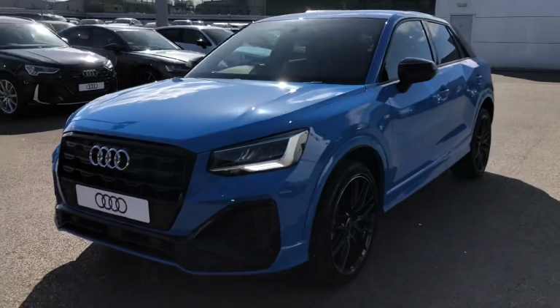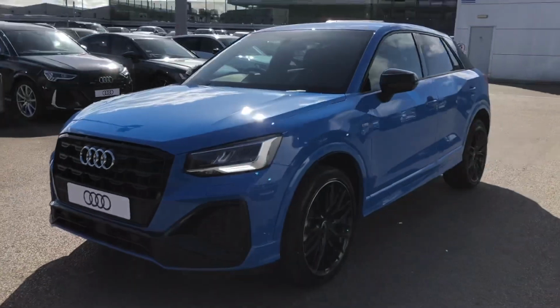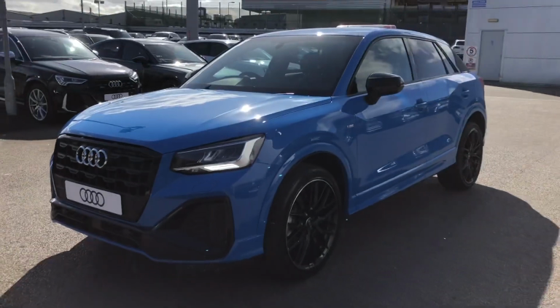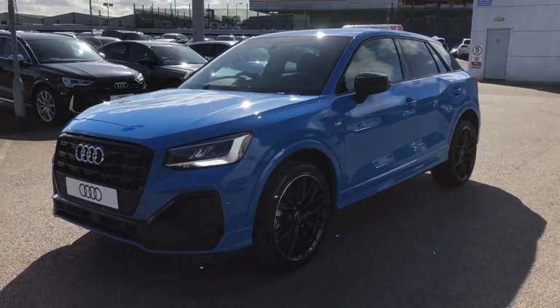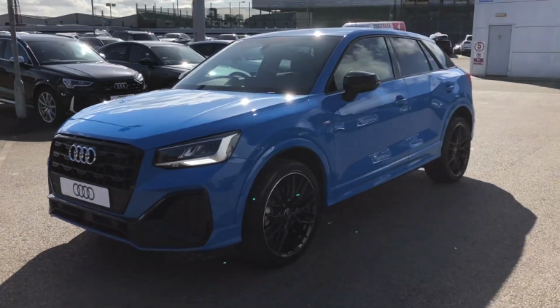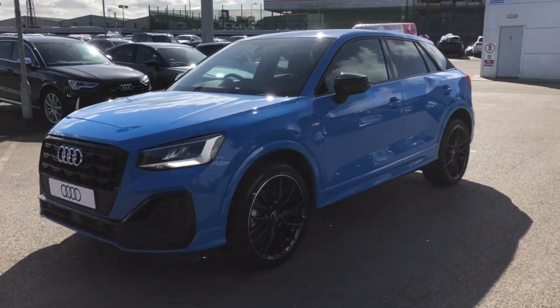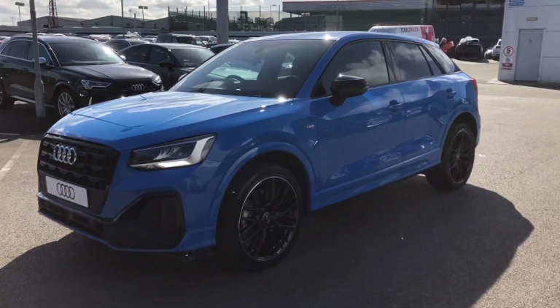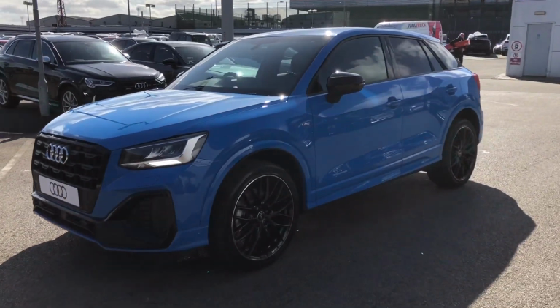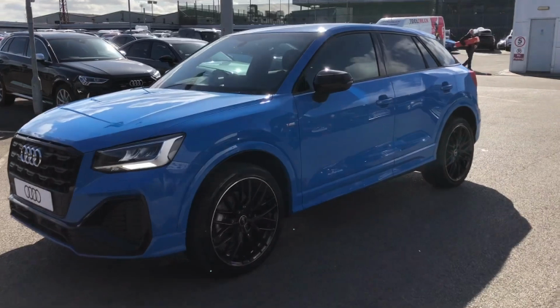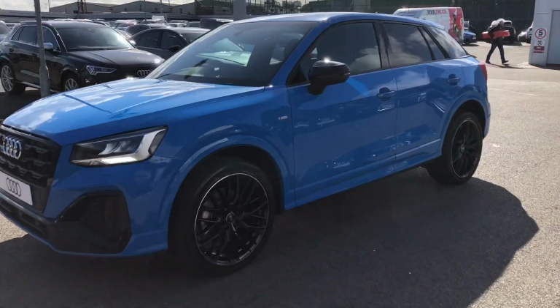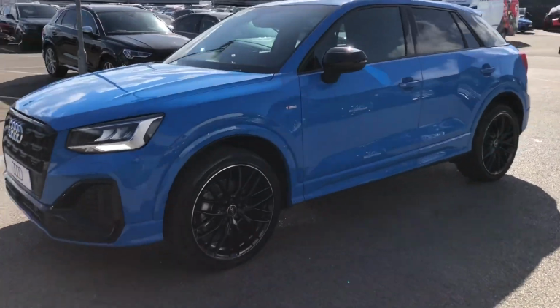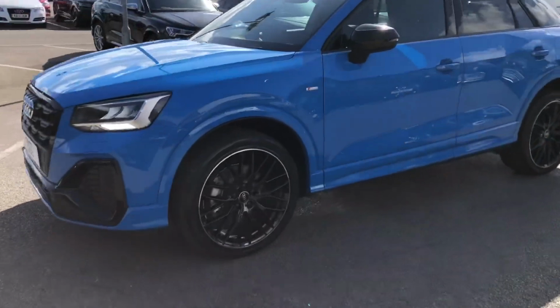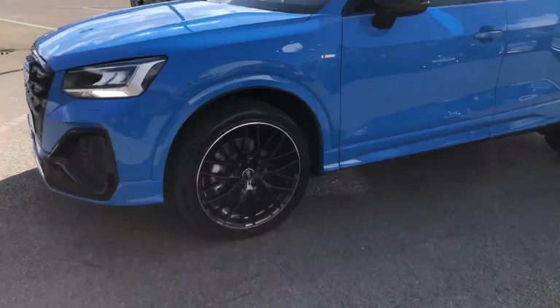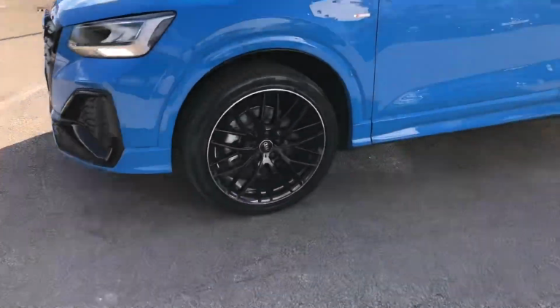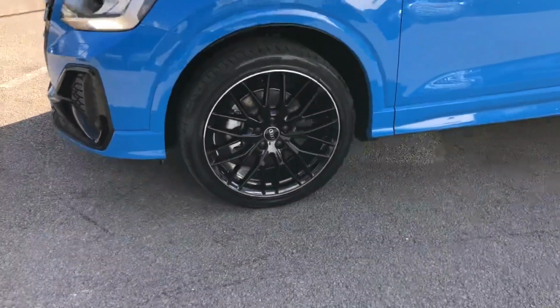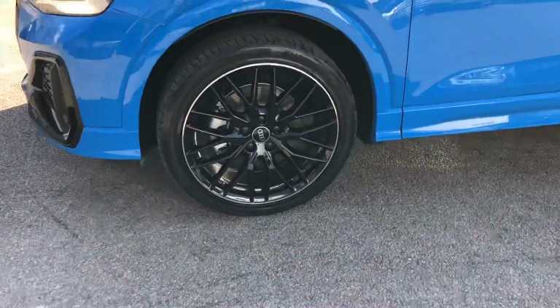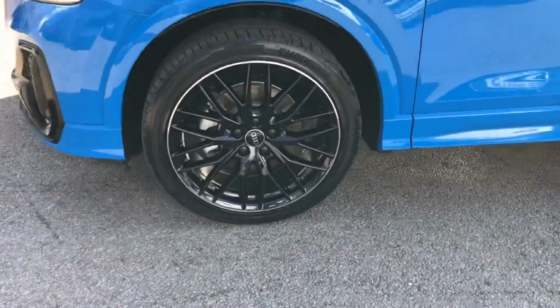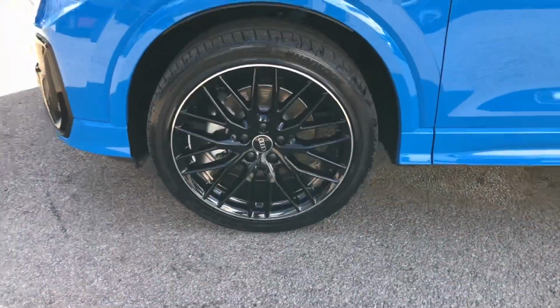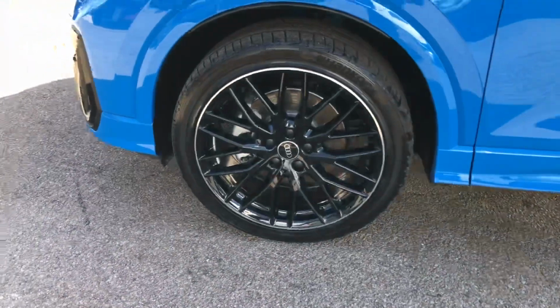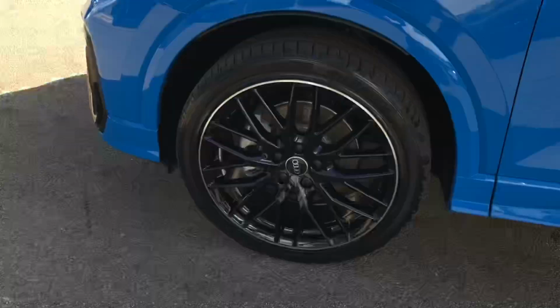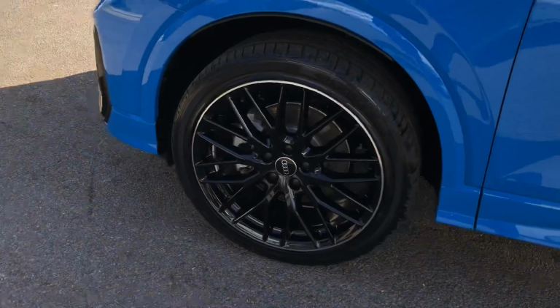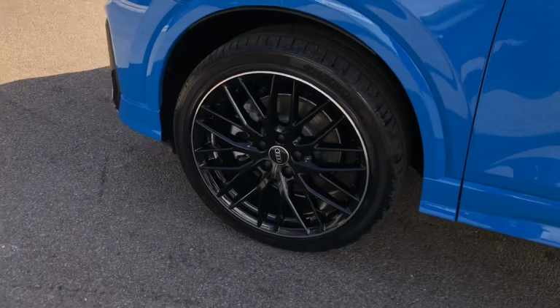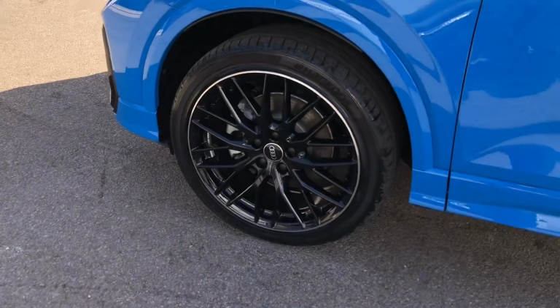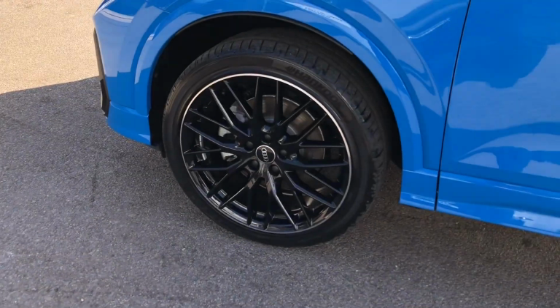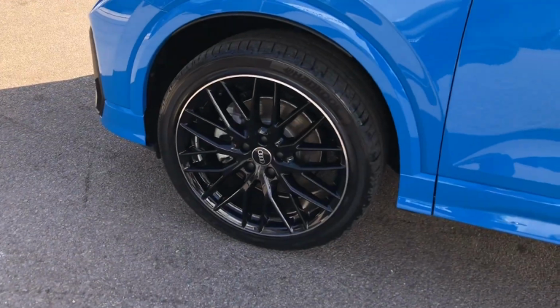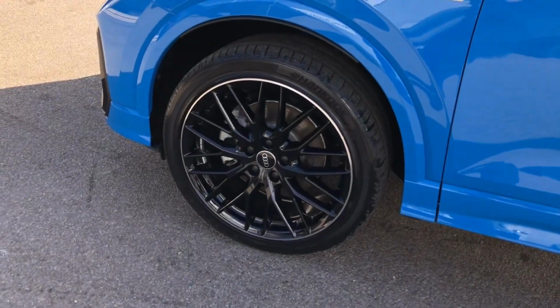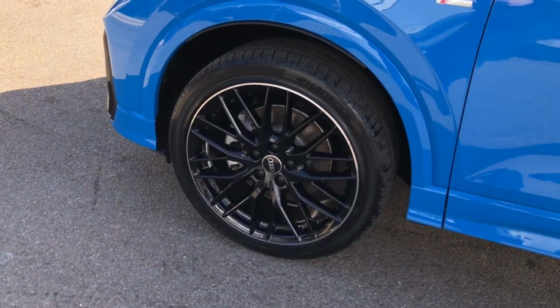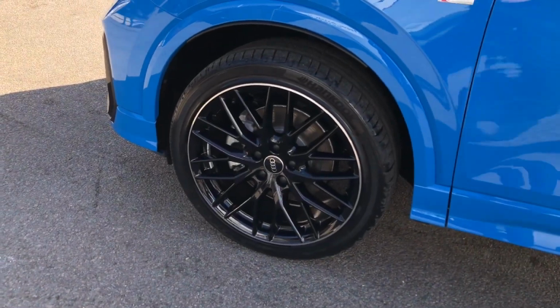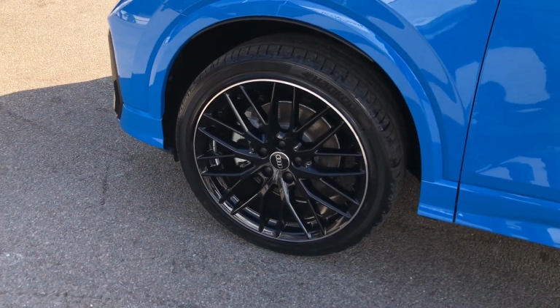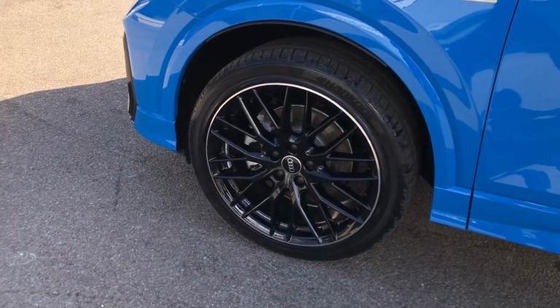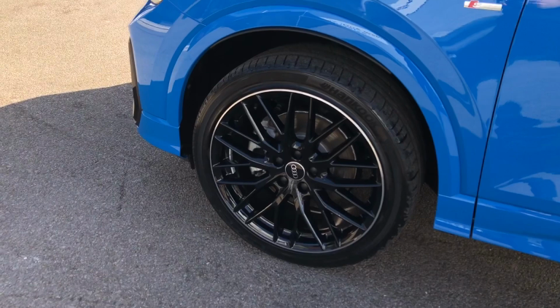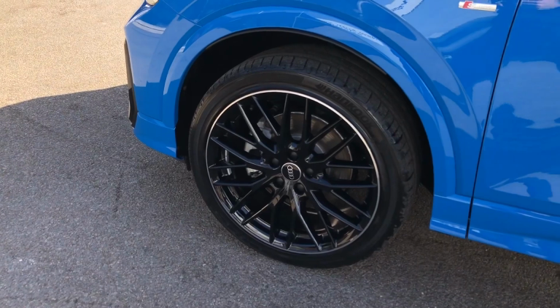As you can see it looks gorgeous in this turbo blue with a nice contrasting black edition styling pack. The wheels are a 19 inch 10 Y spoke design alloy finished in a nice gloss black and are part of the black styling pack.